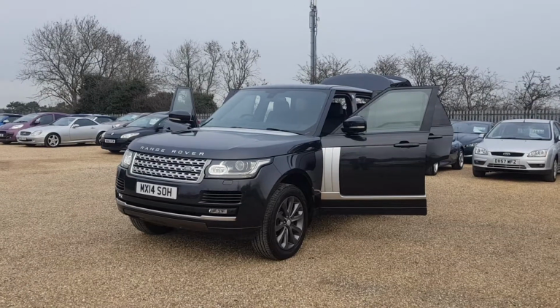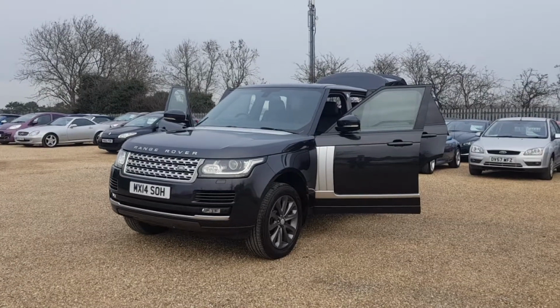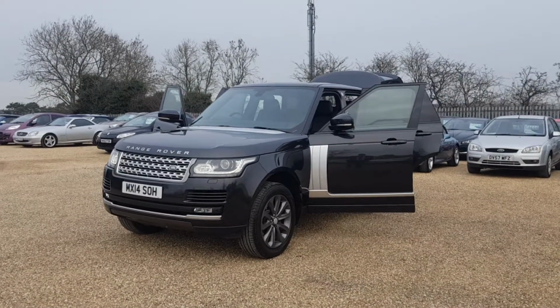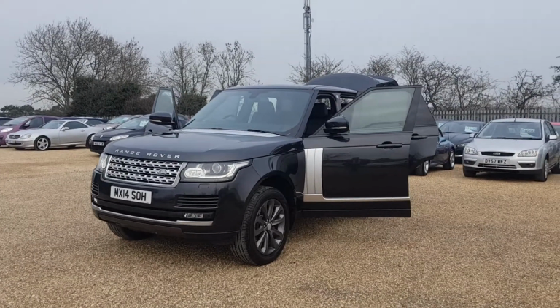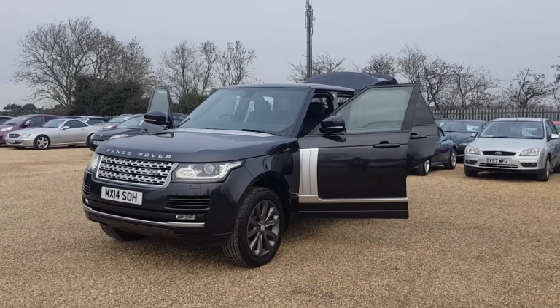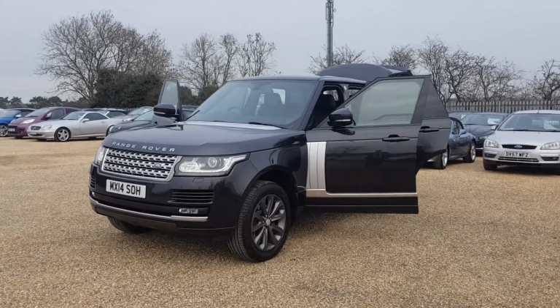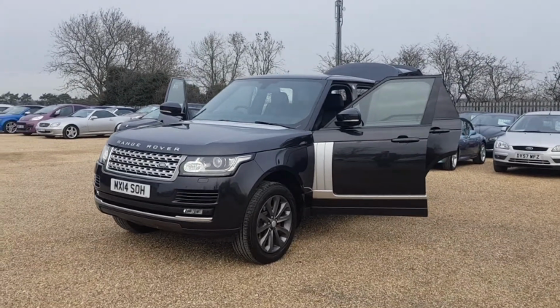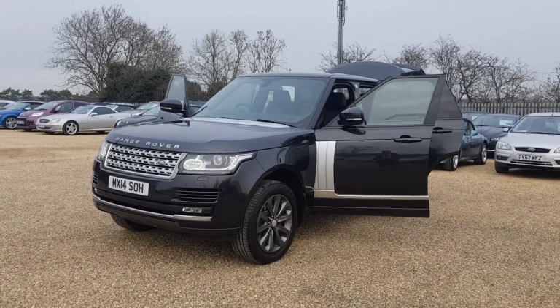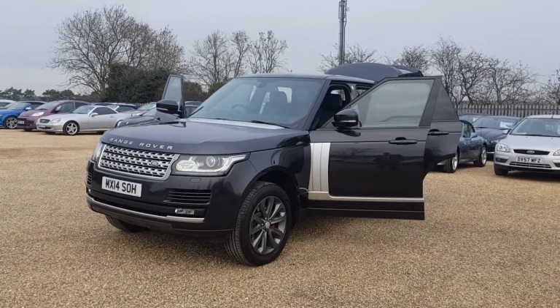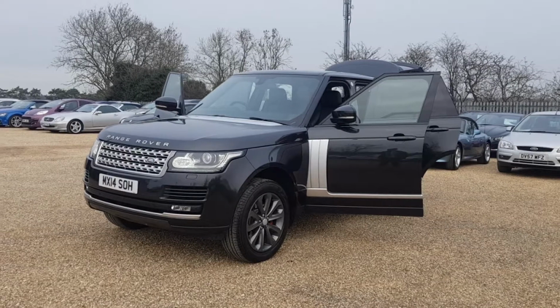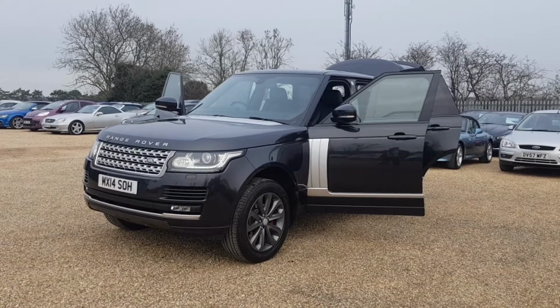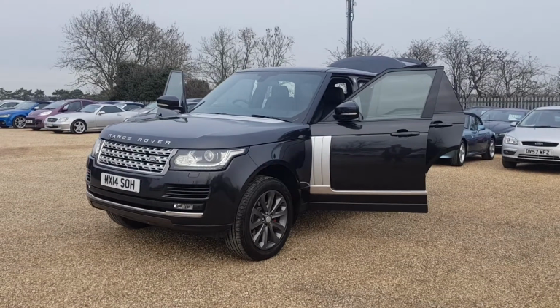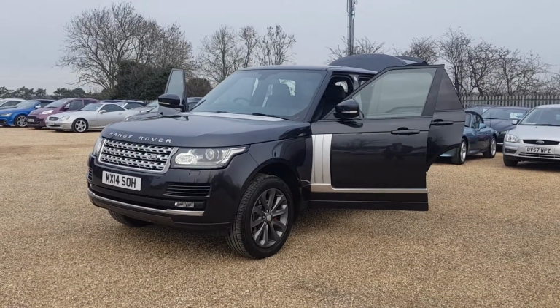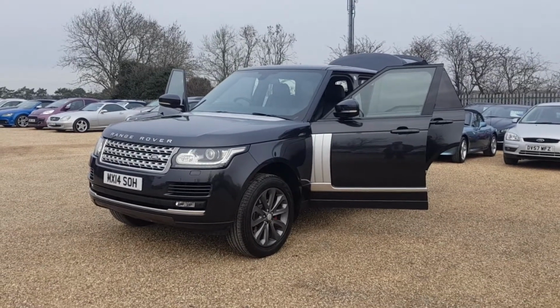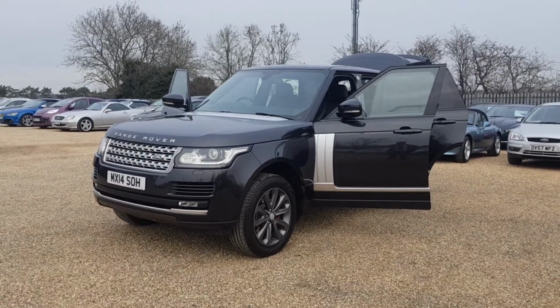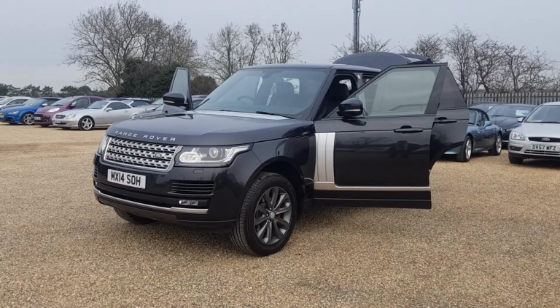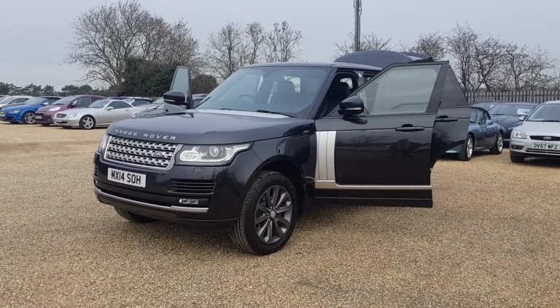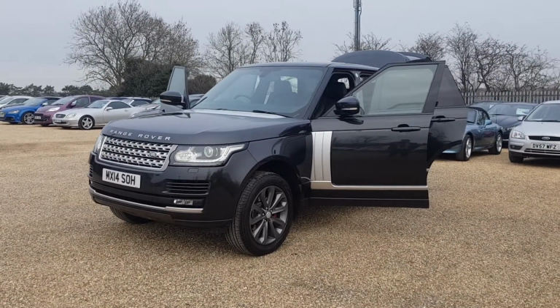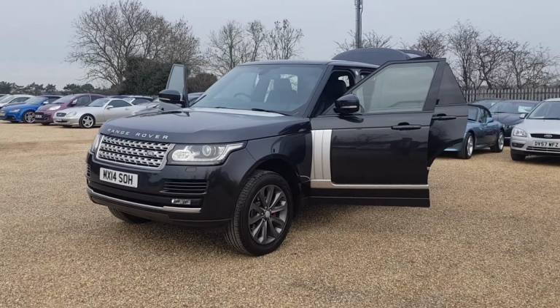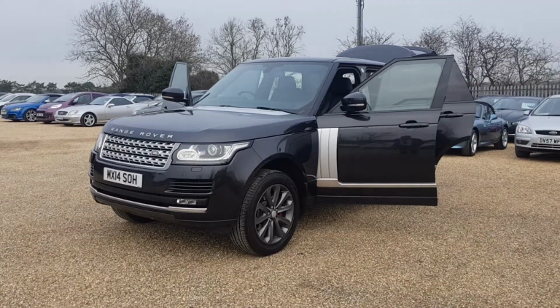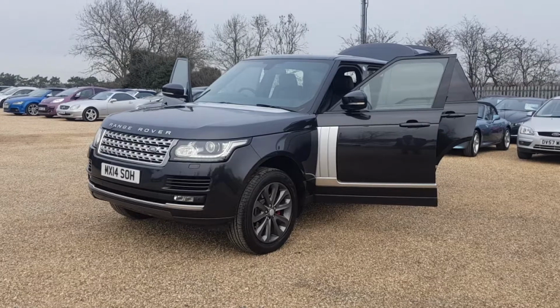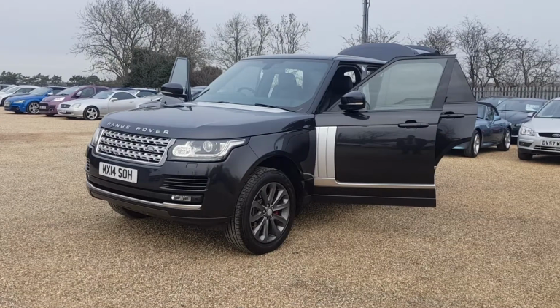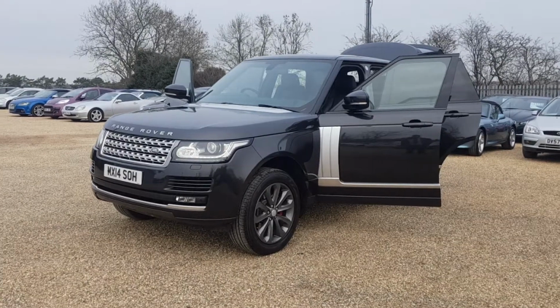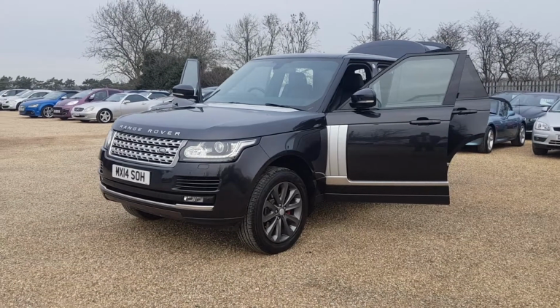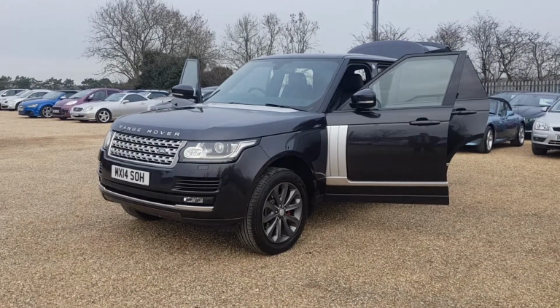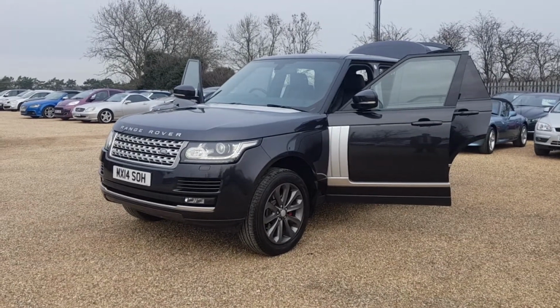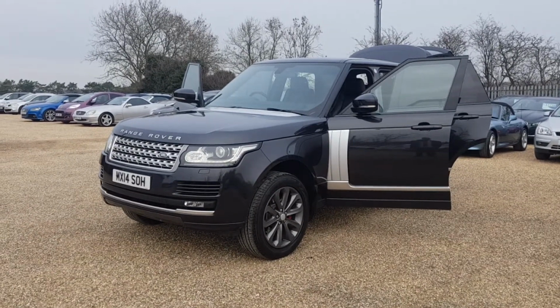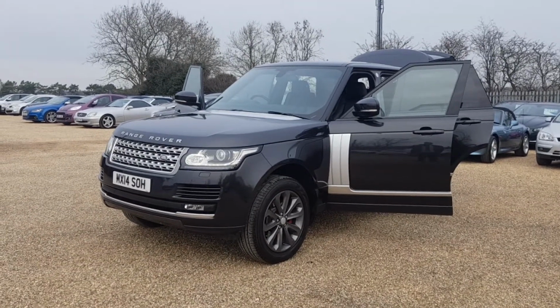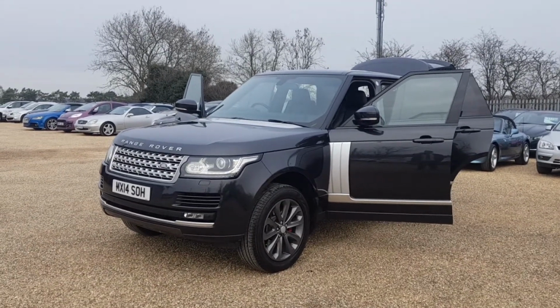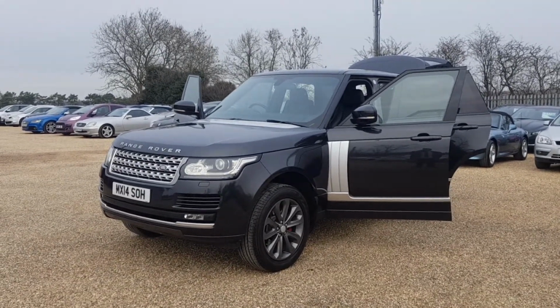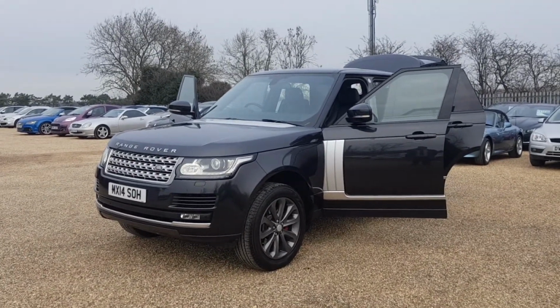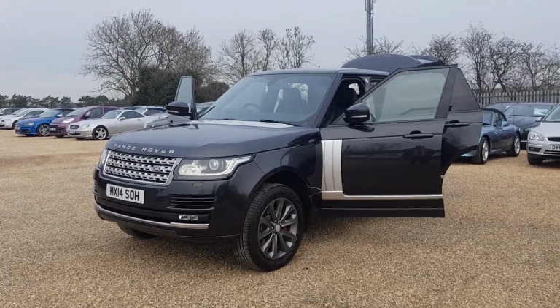Here we have our 2014 model Range Rover Vogue. Here at CarFerm we have around 100 cars on site at any one time. We offer very competitive finance rates and excellent products such as warranty, paint protection and fully tailor-made car mats.